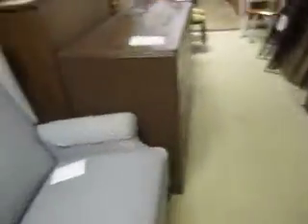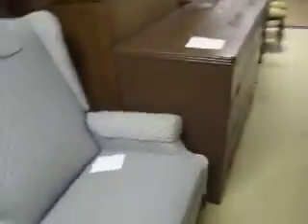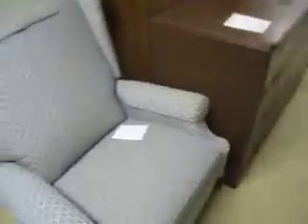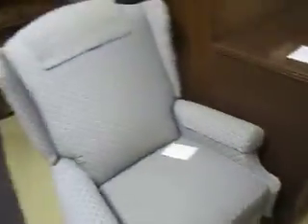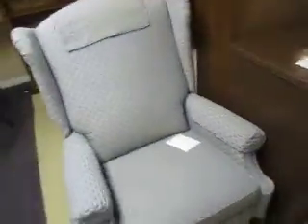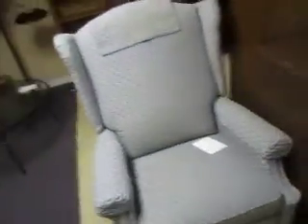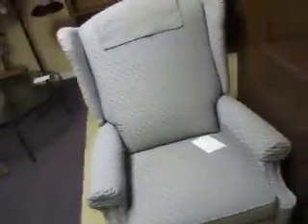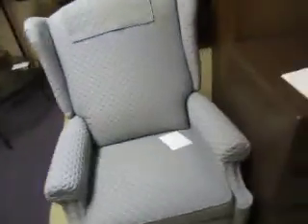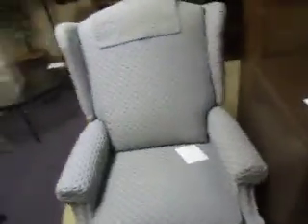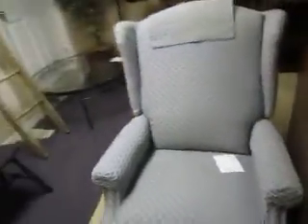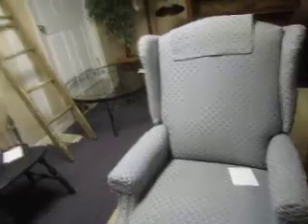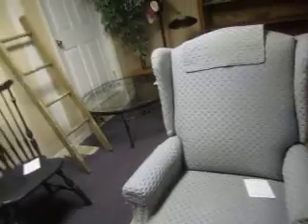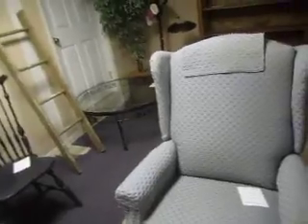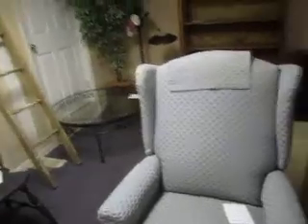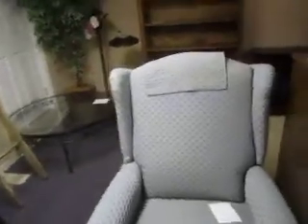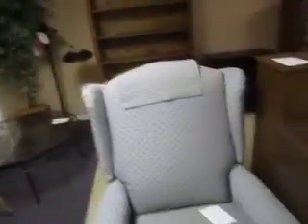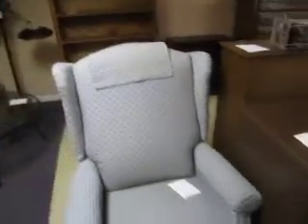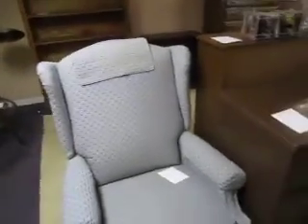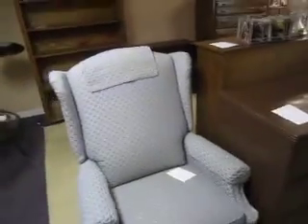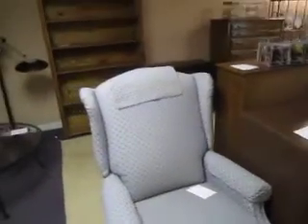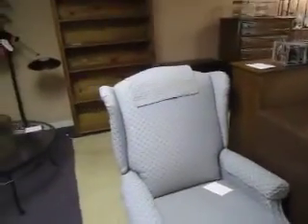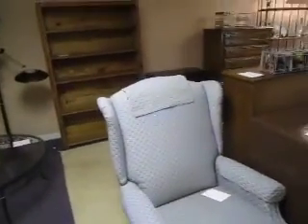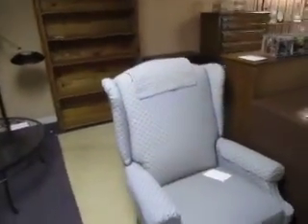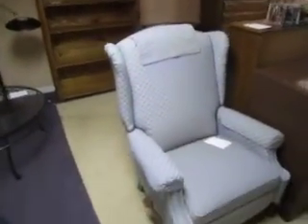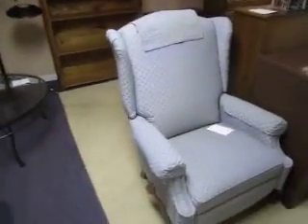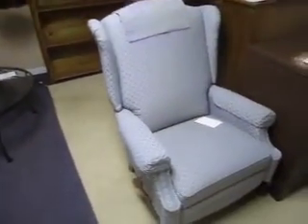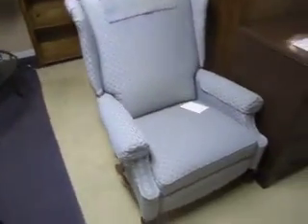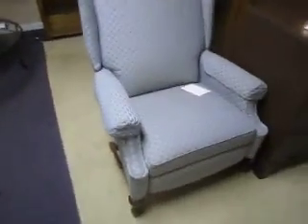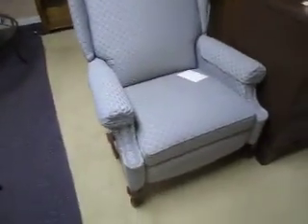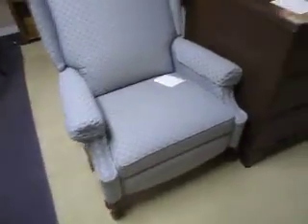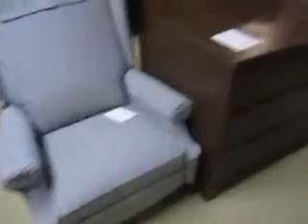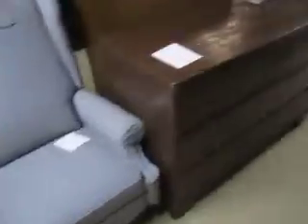Here we've got a La-Z-Boy reclining wing chair. It's in great shape, nice piece.